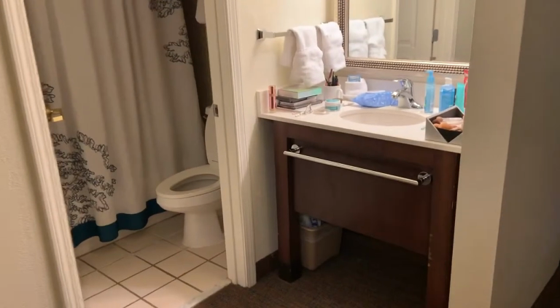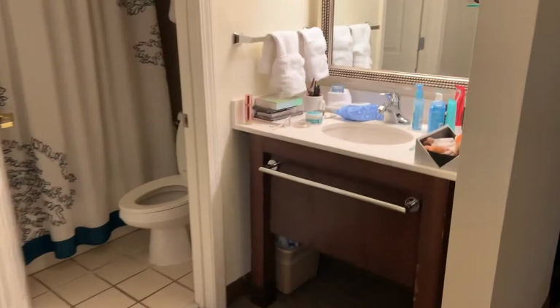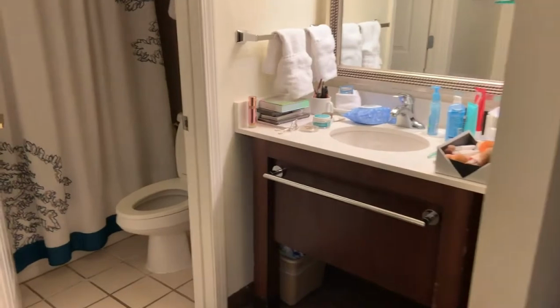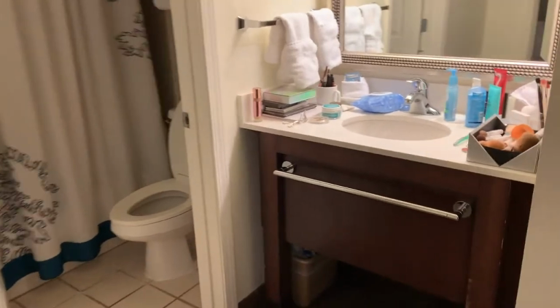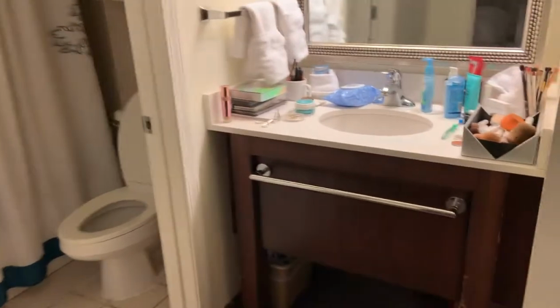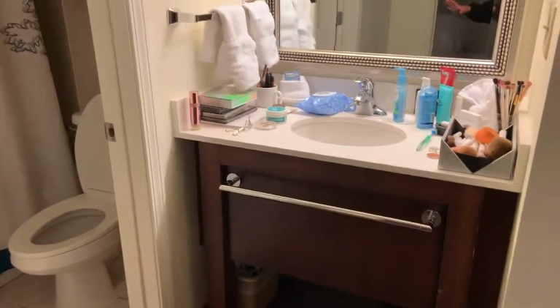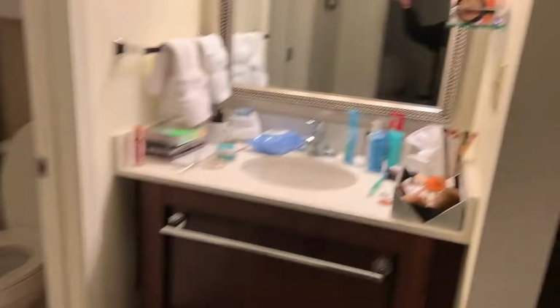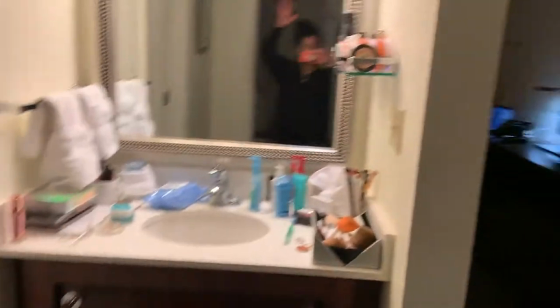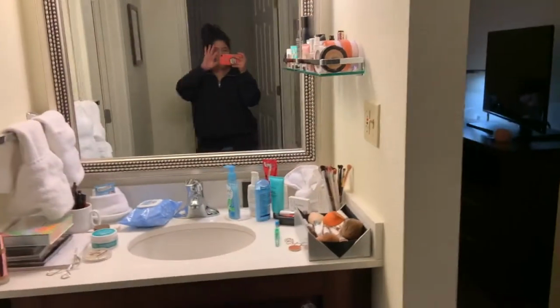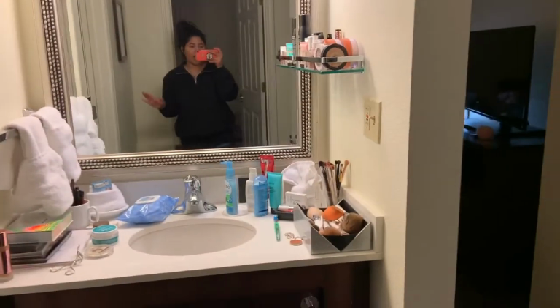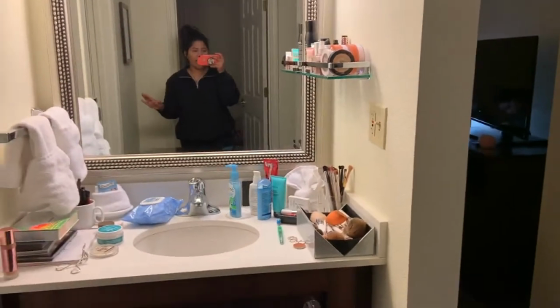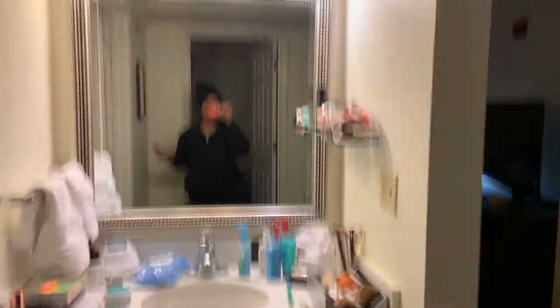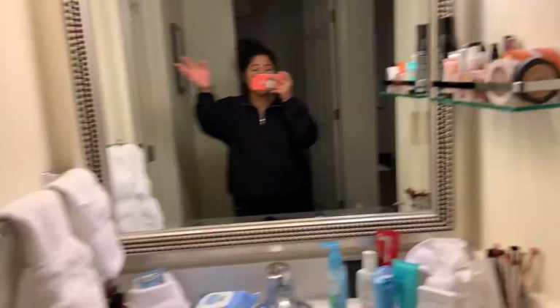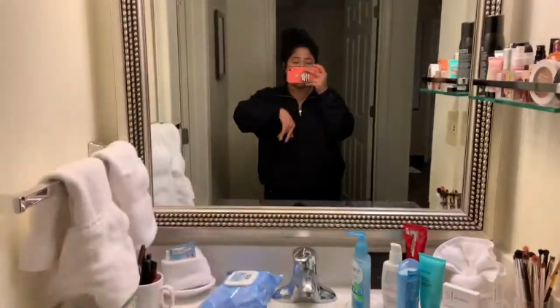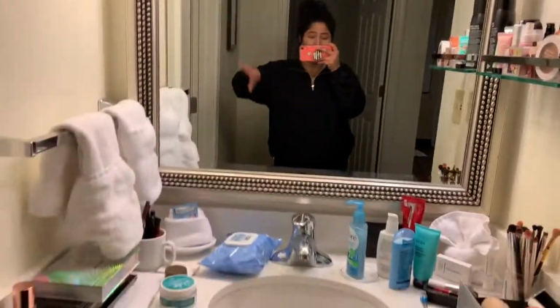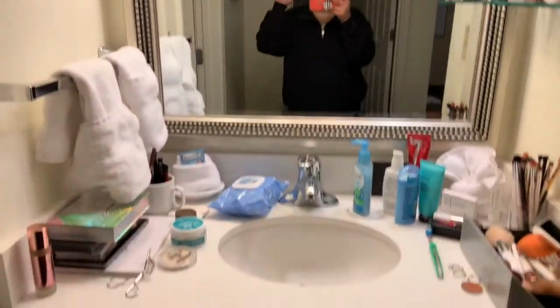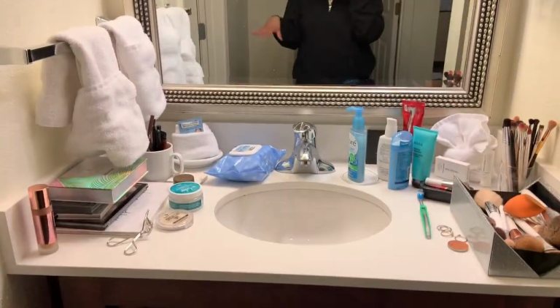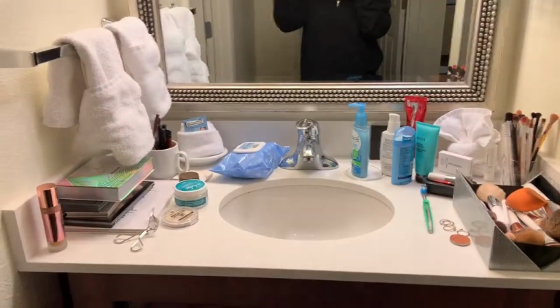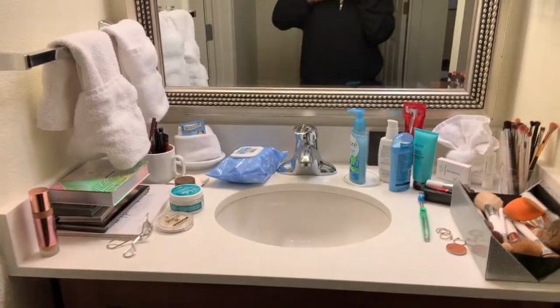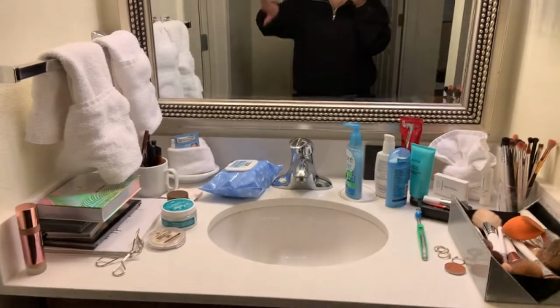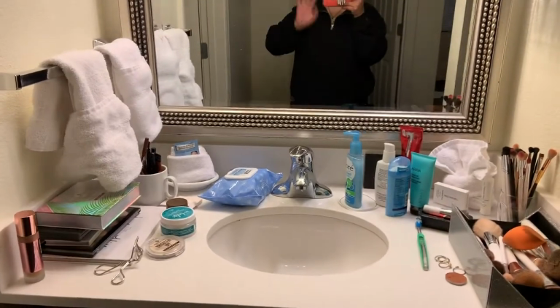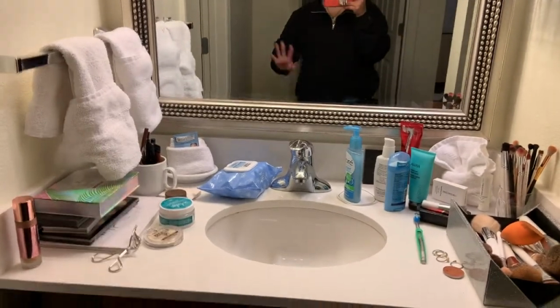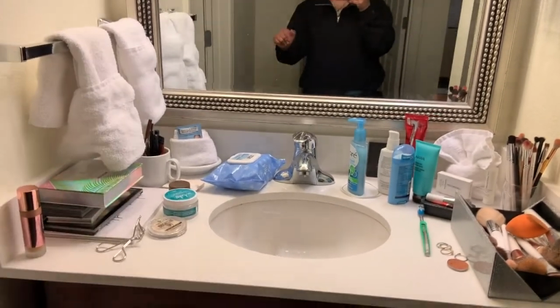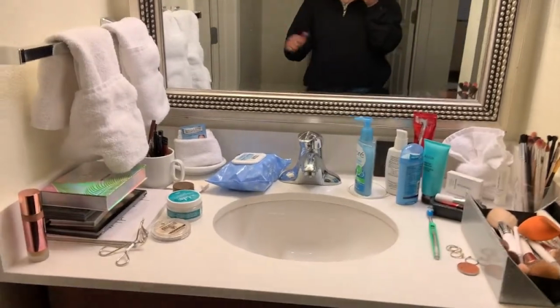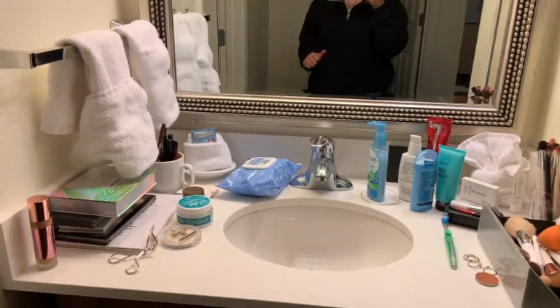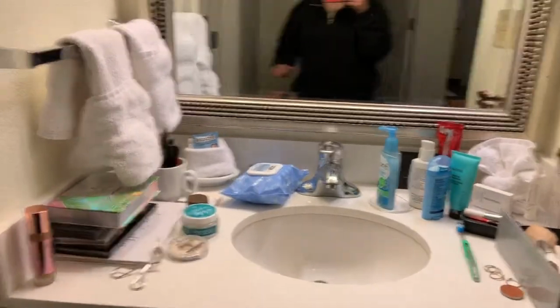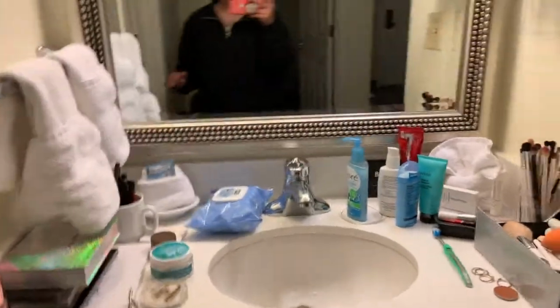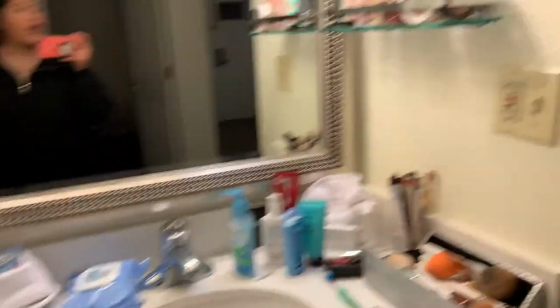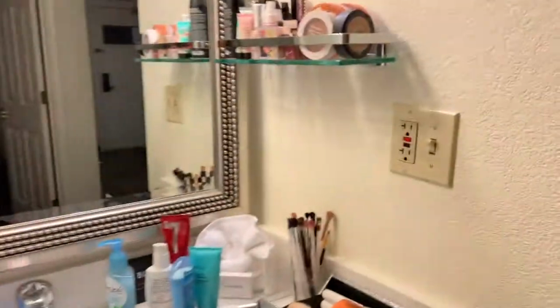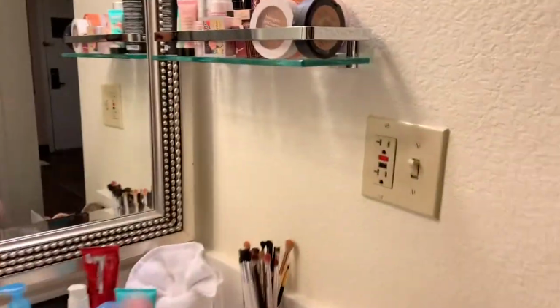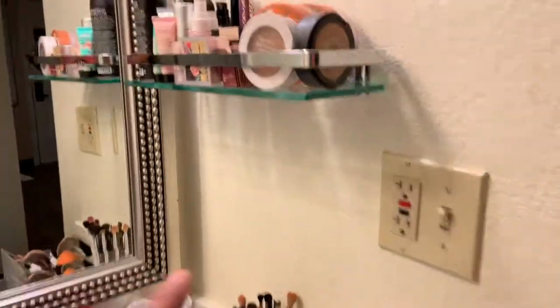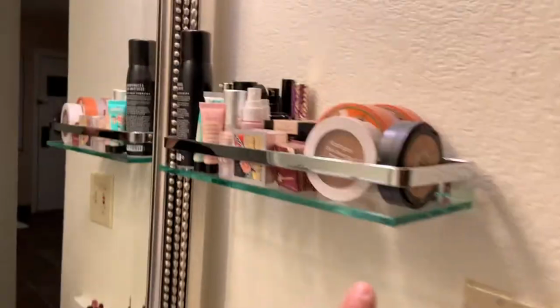You come down this hallway to your right and we have the restroom and vanity area. This is where I get ready, where I do my makeup, where I get my morning routine started and stuff like that.